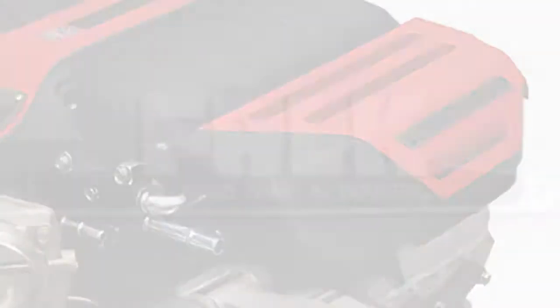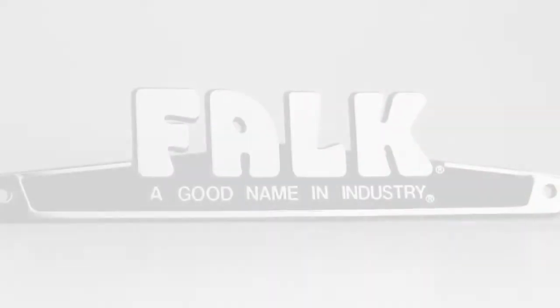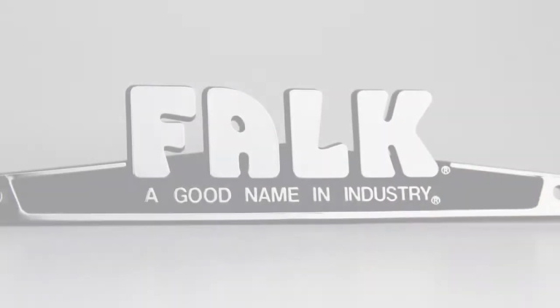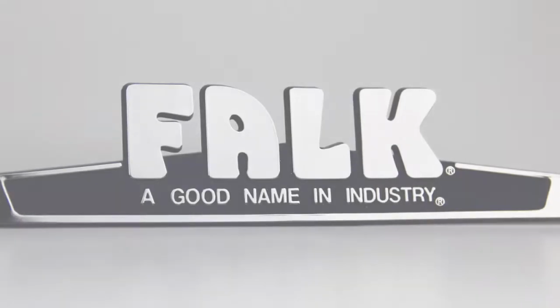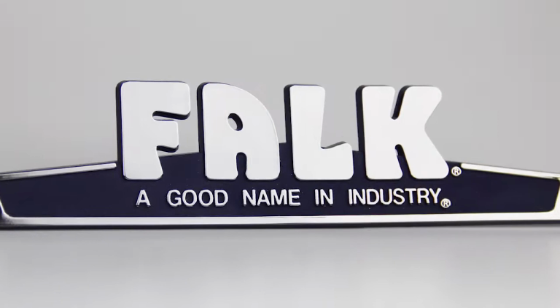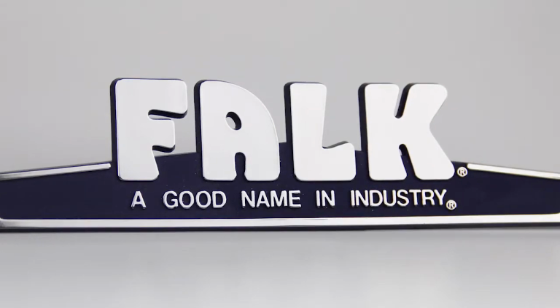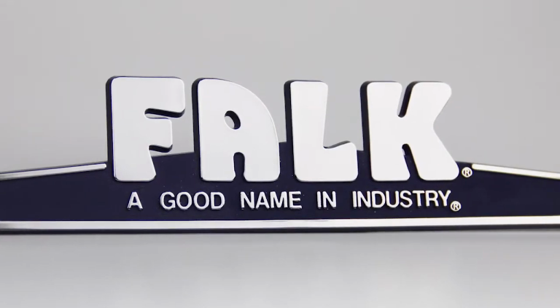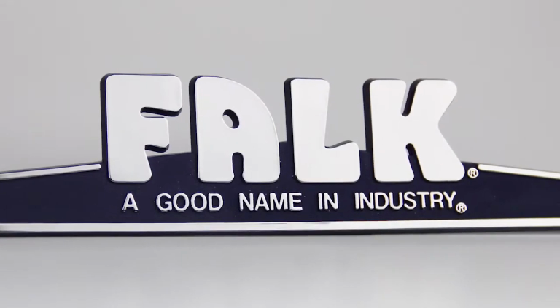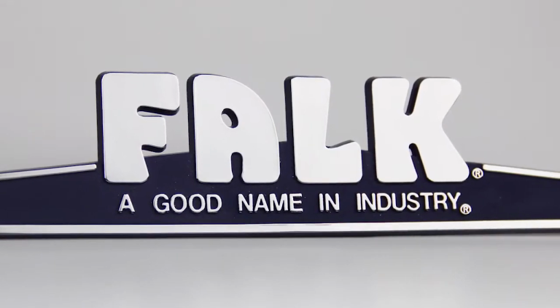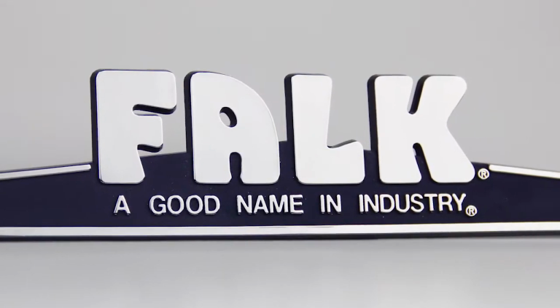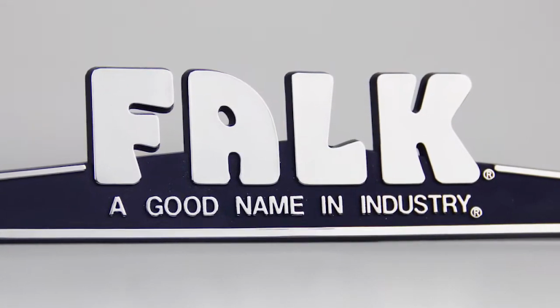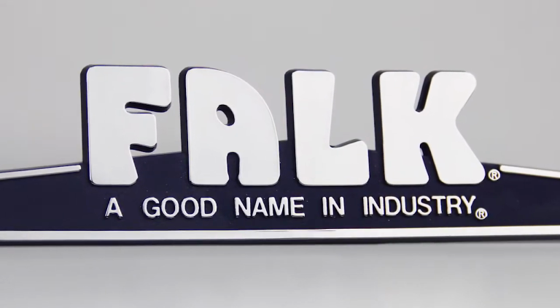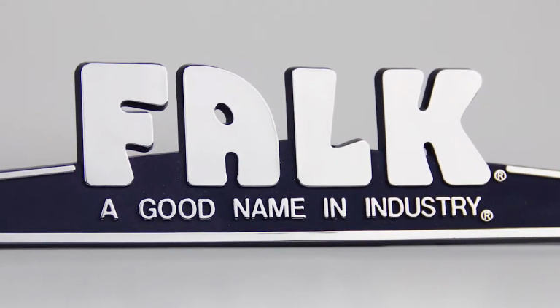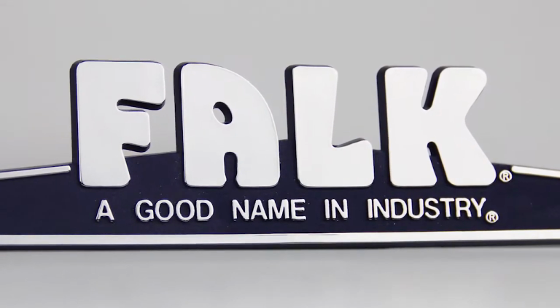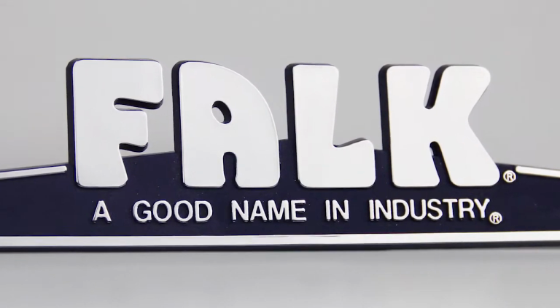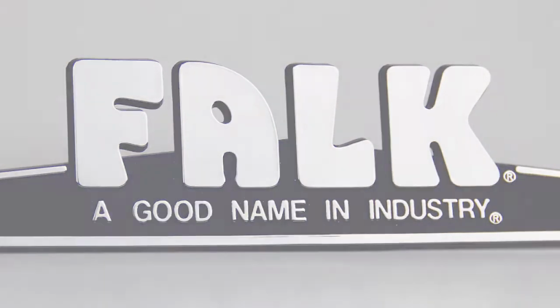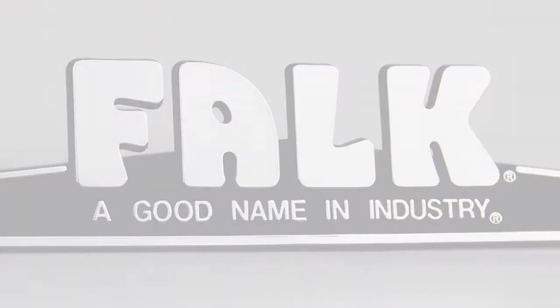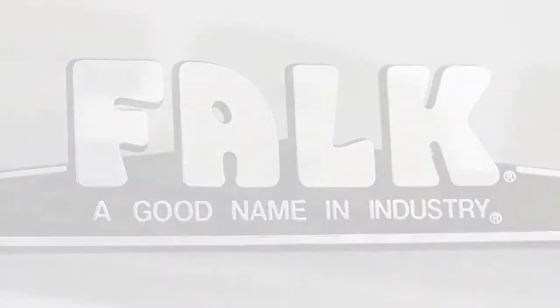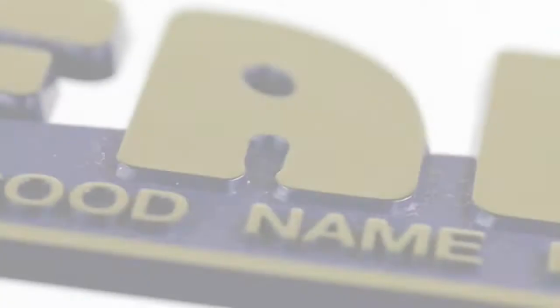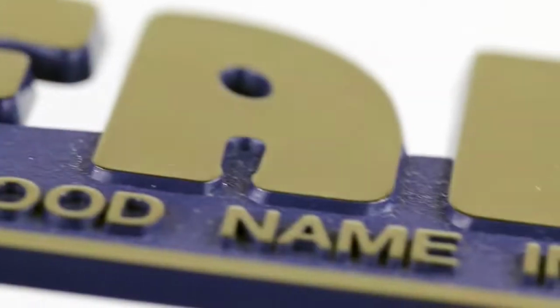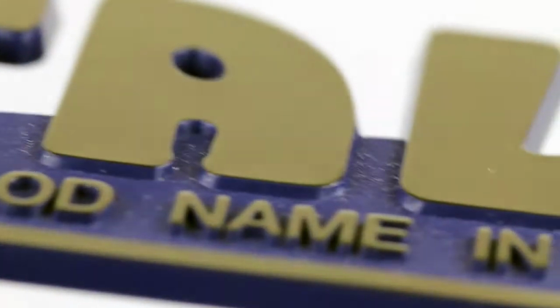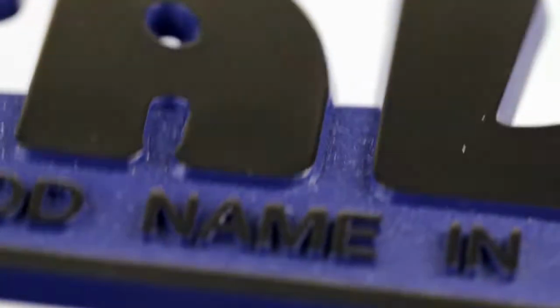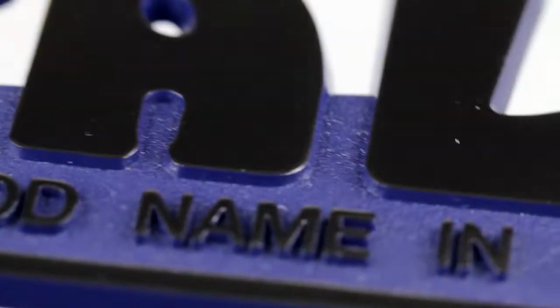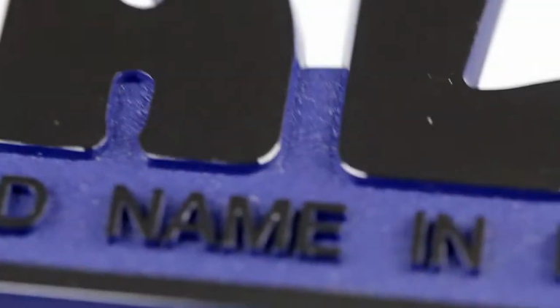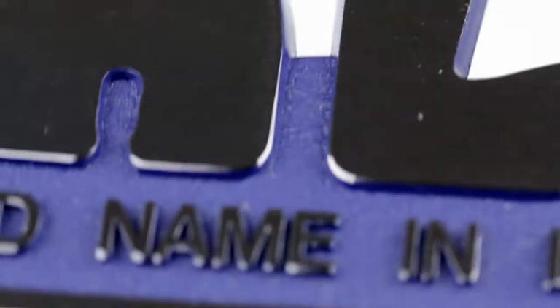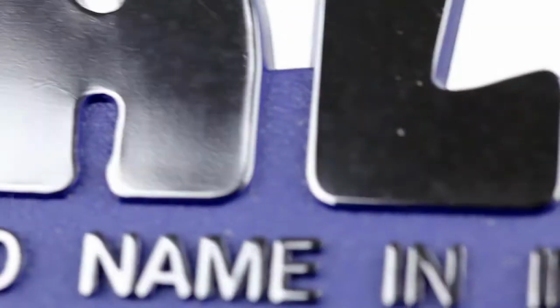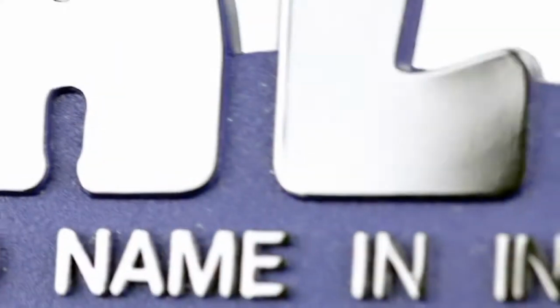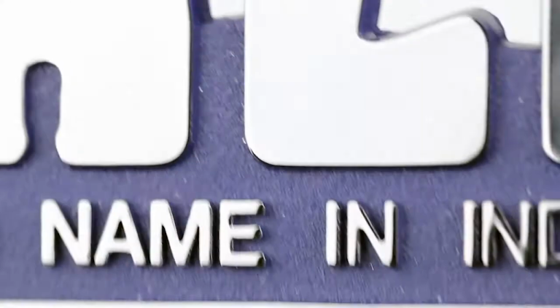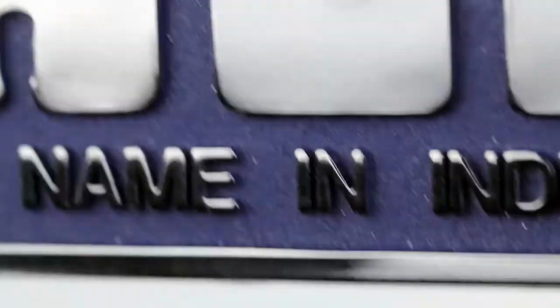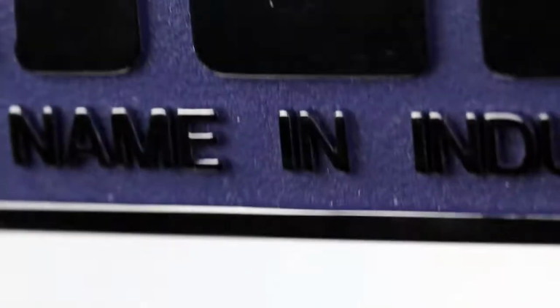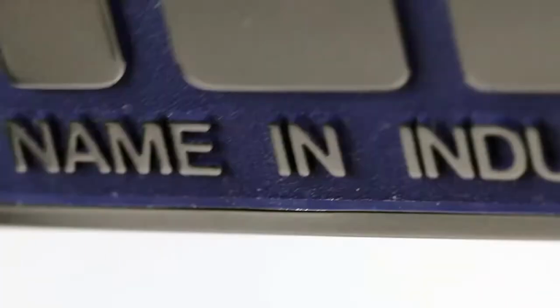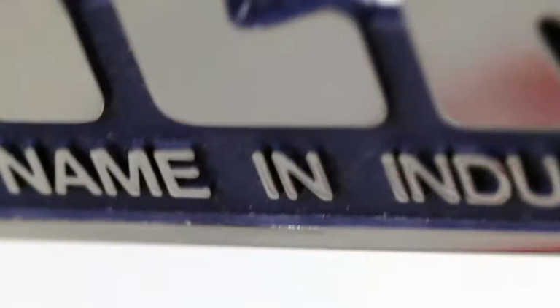ID3 offers nameplates in a variety of materials and styles including plastic, metal, domed, and a new chrome alternative.